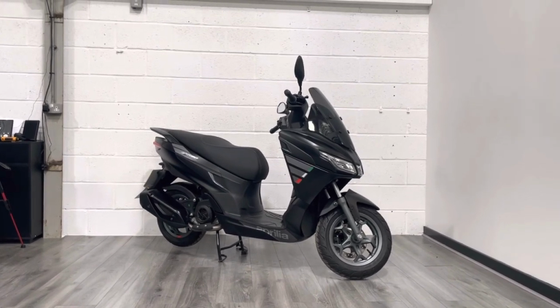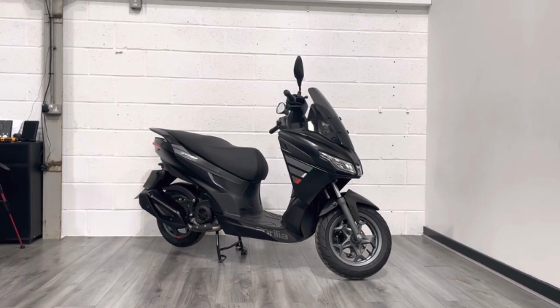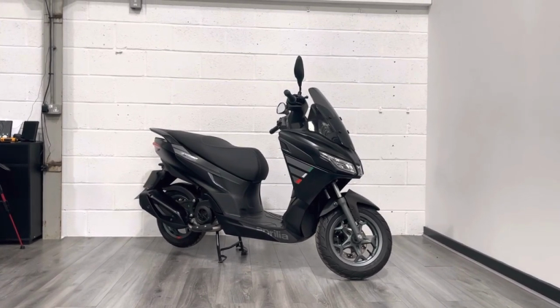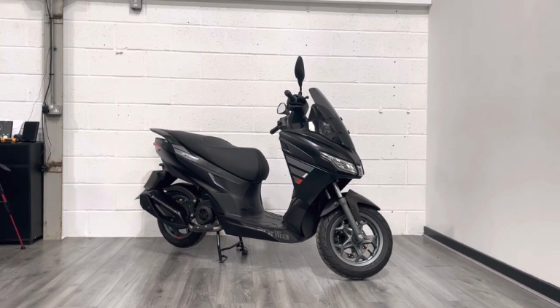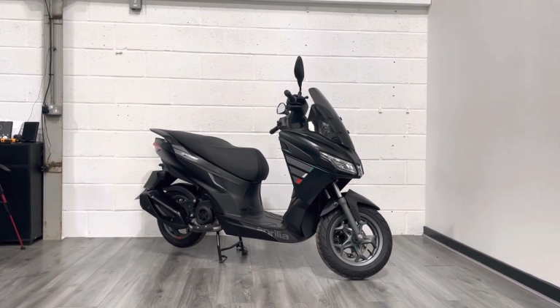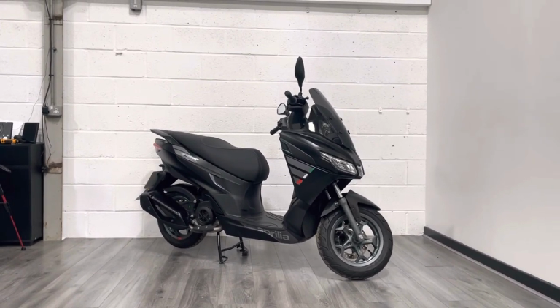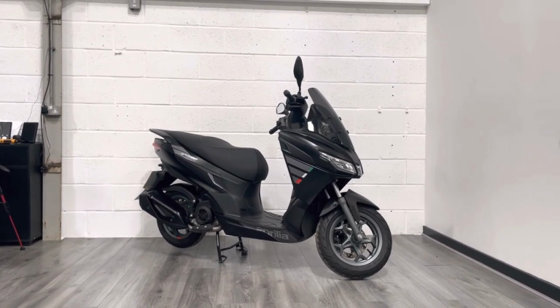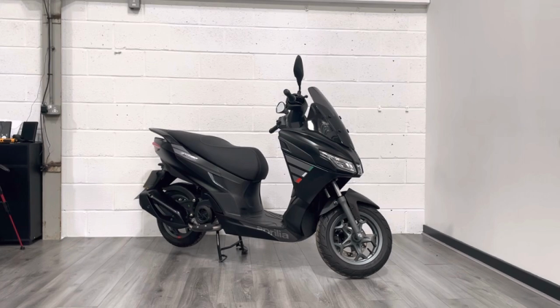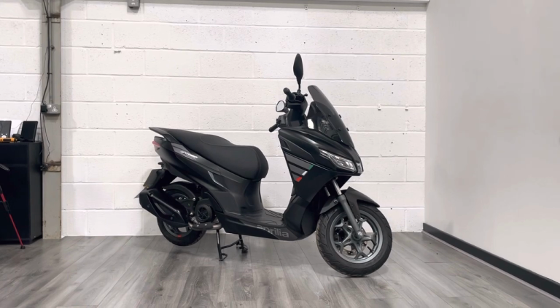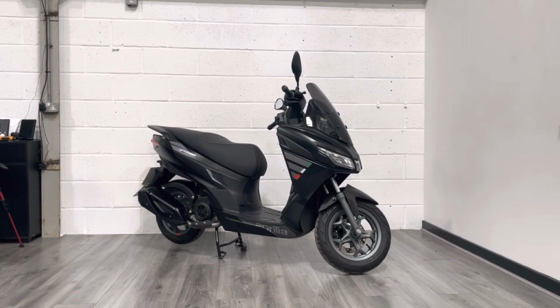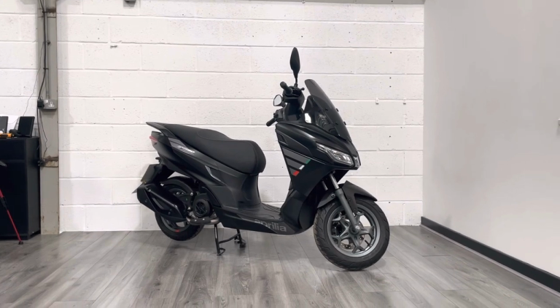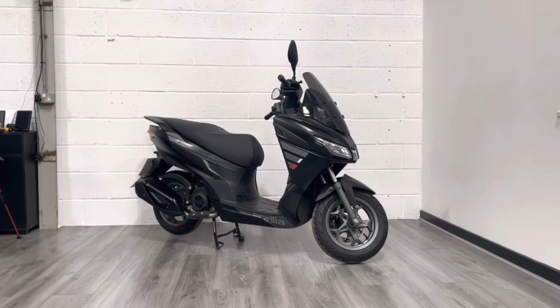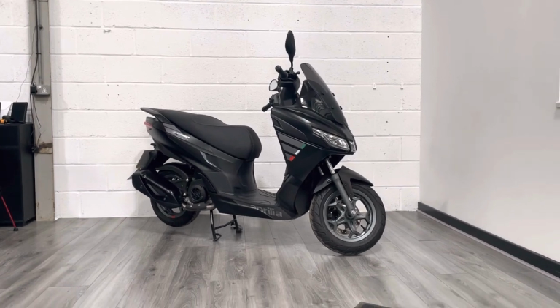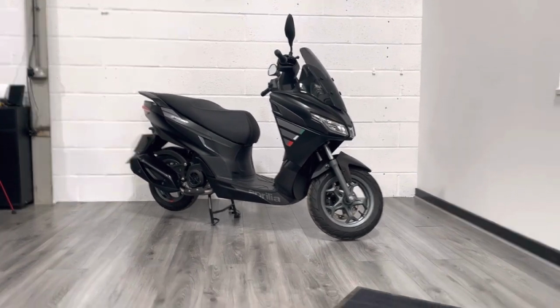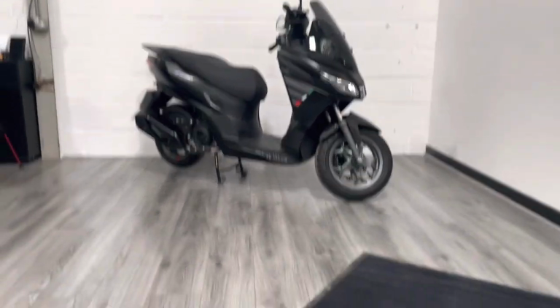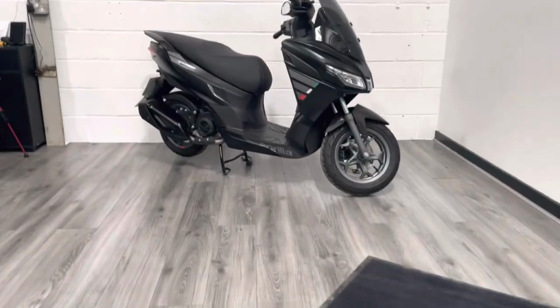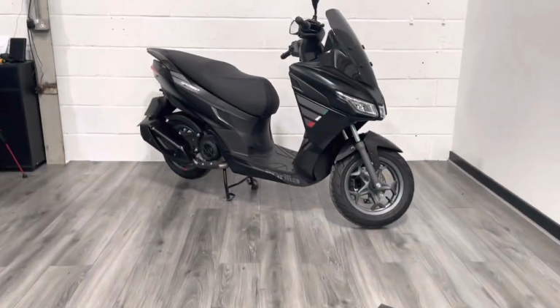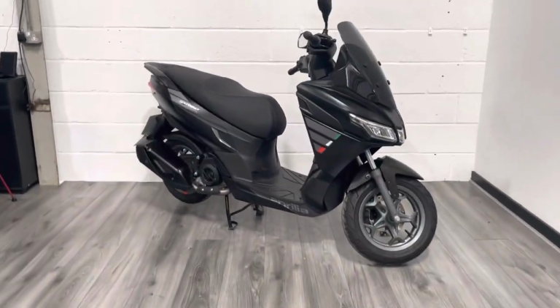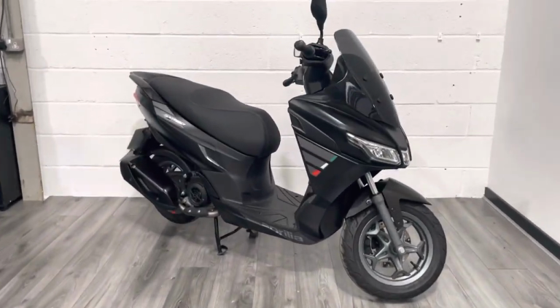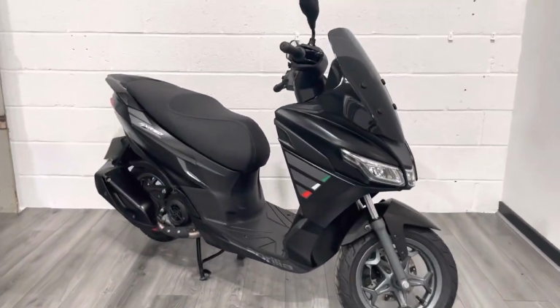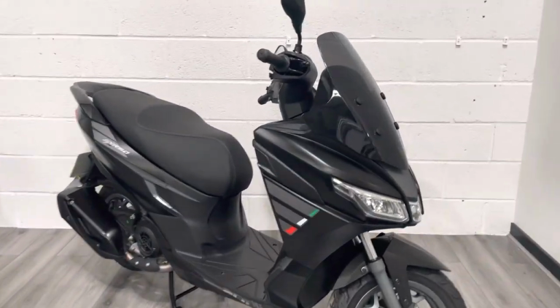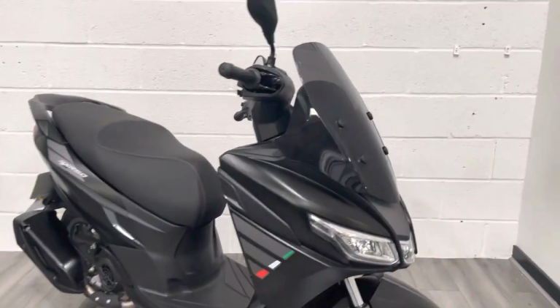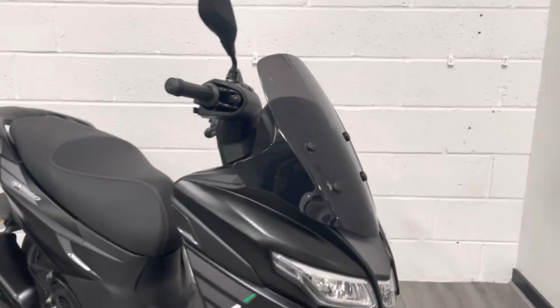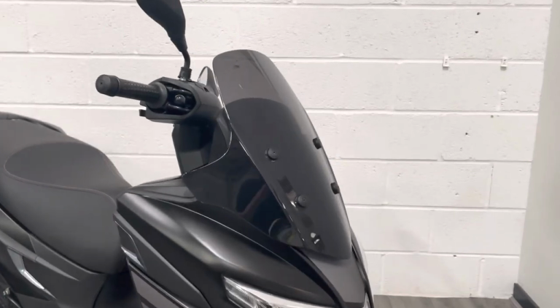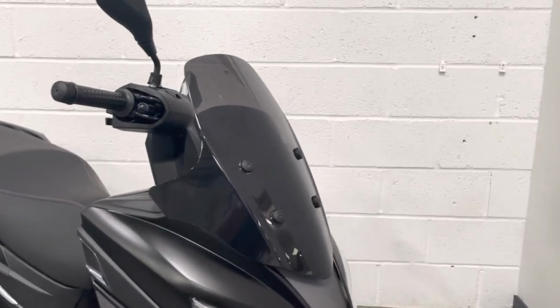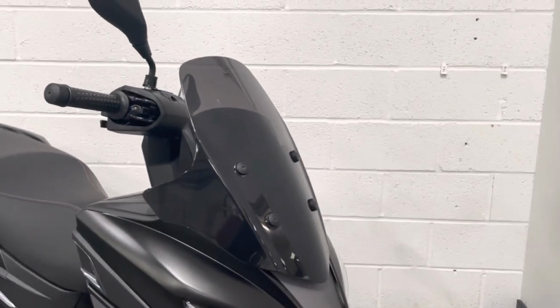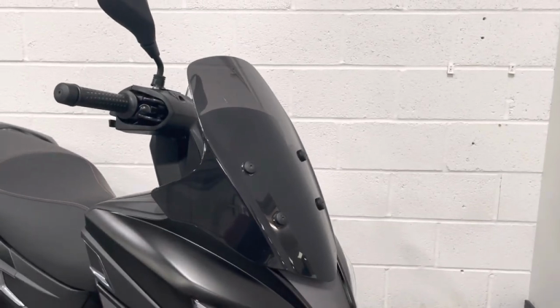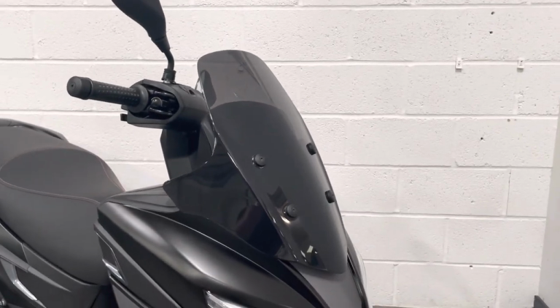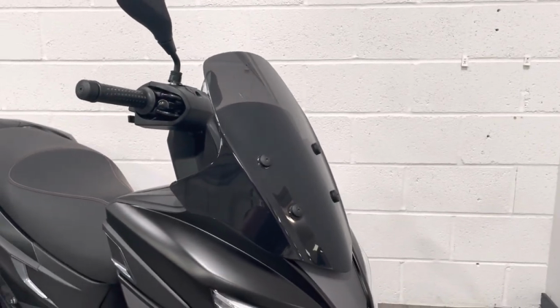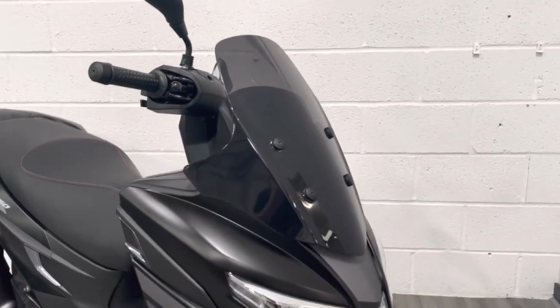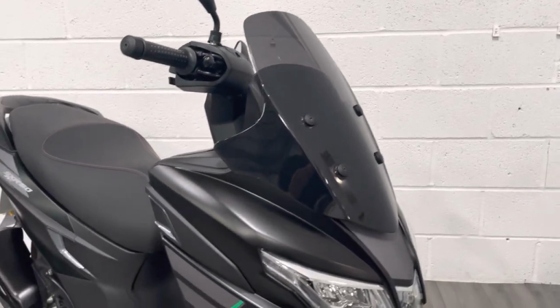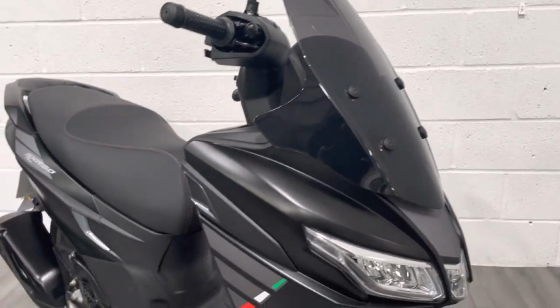This bike literally looks like it's just rolled out of the showroom — really nice, tidy, and clean as you'll see as we go around. It's got a really big screen on the front, a nice little extra just to stop the wind from battering you.